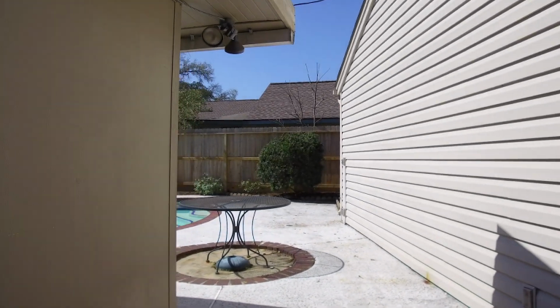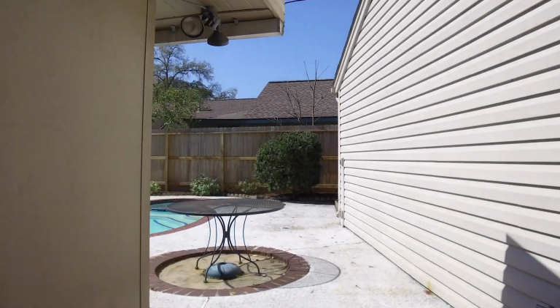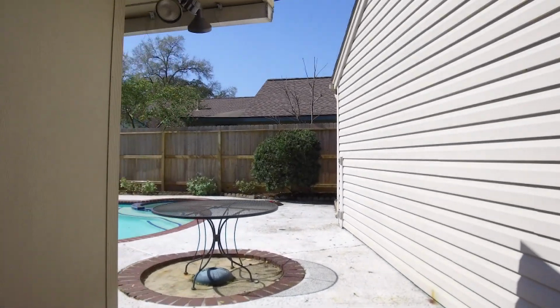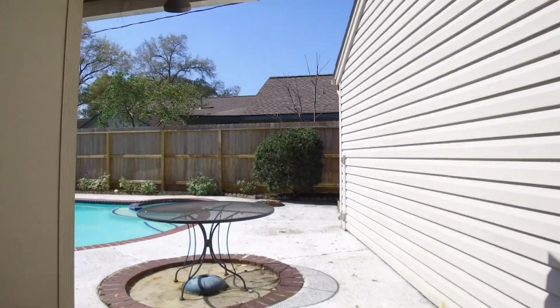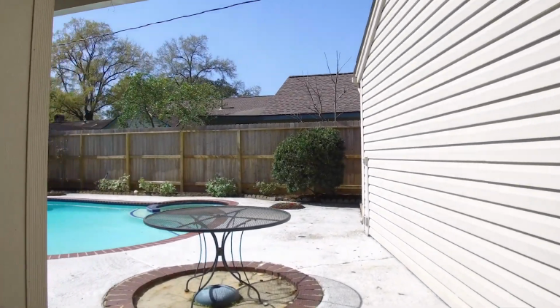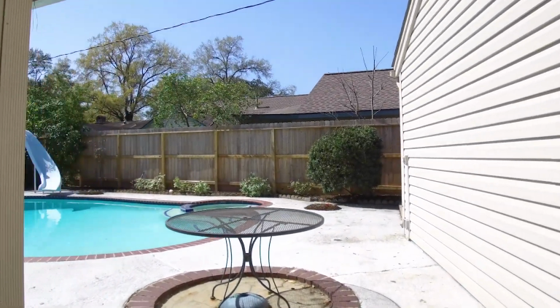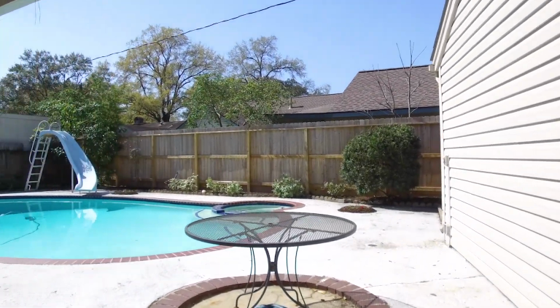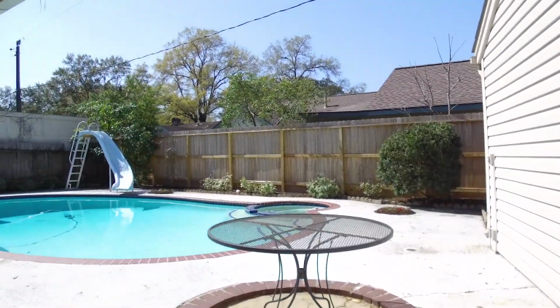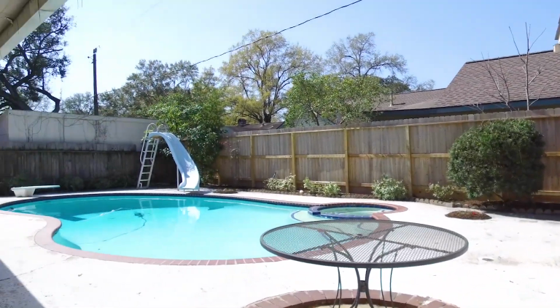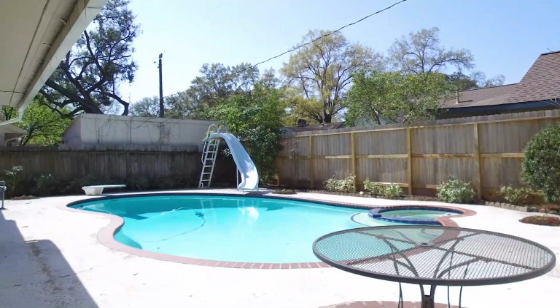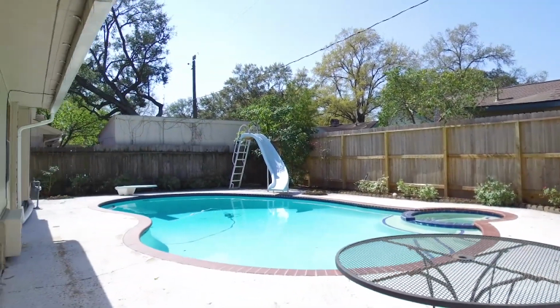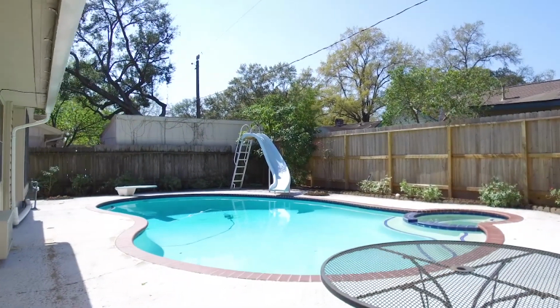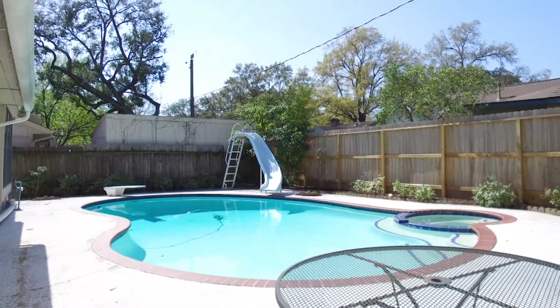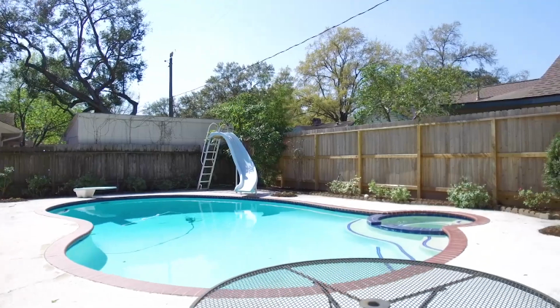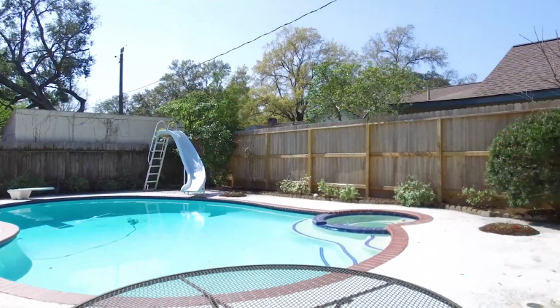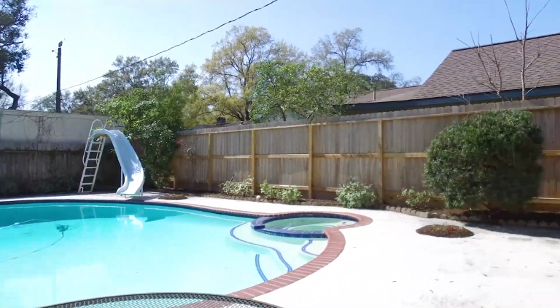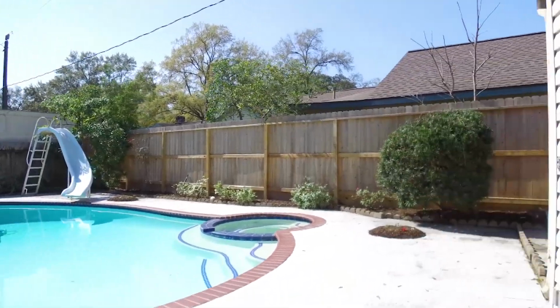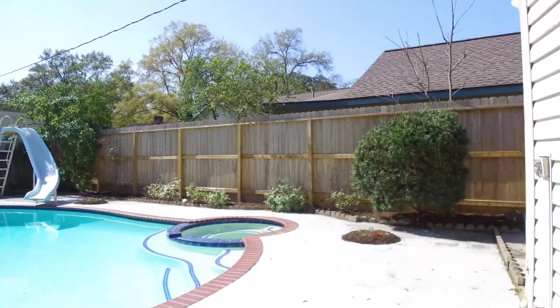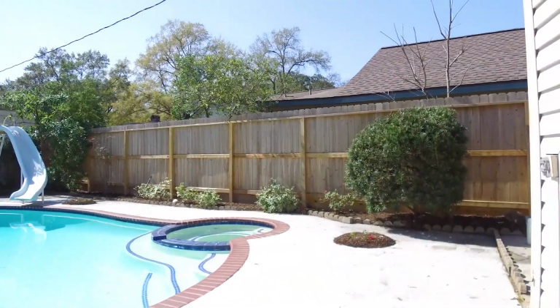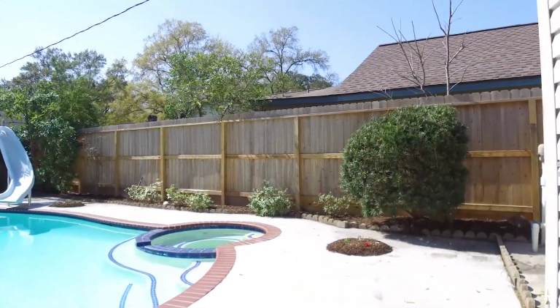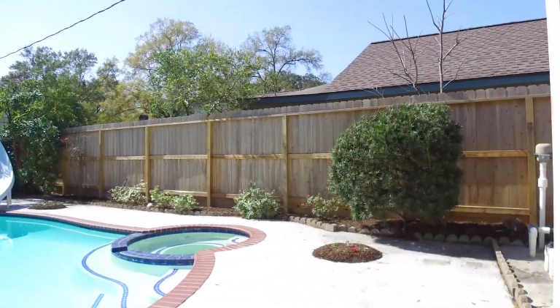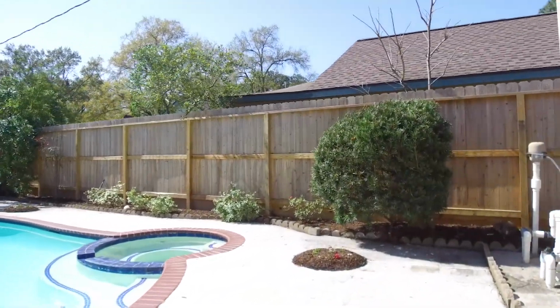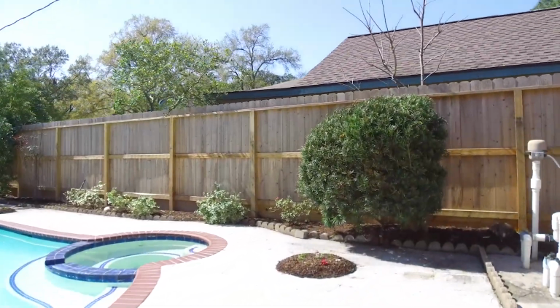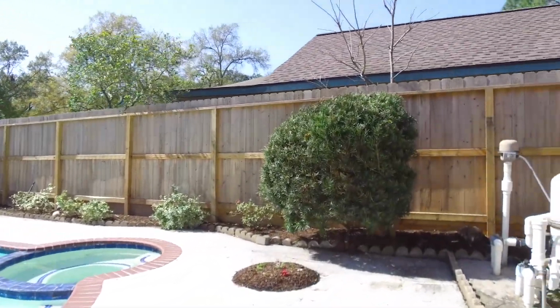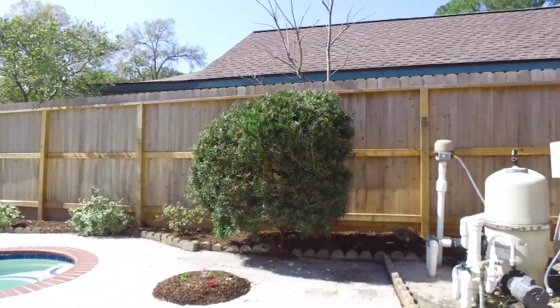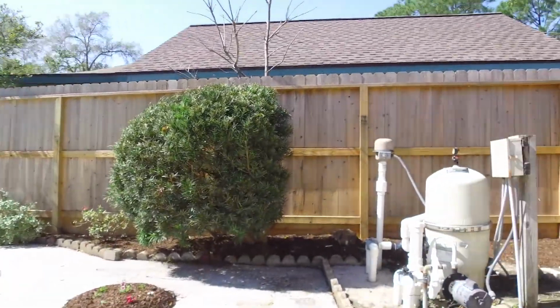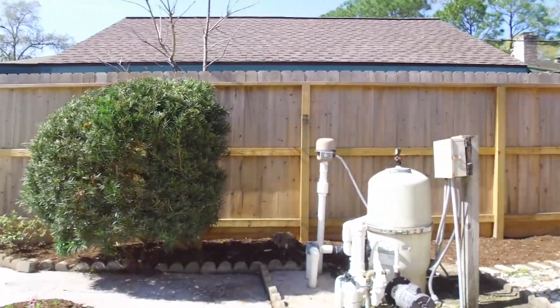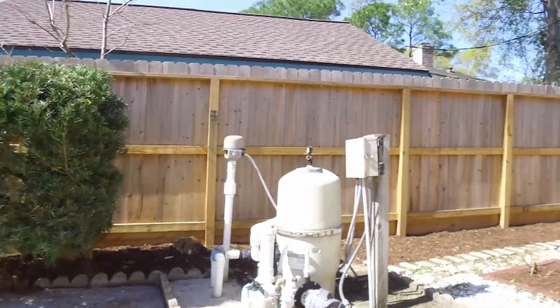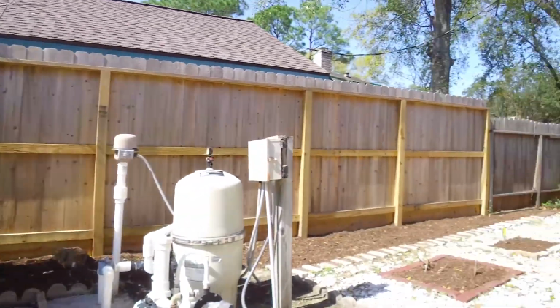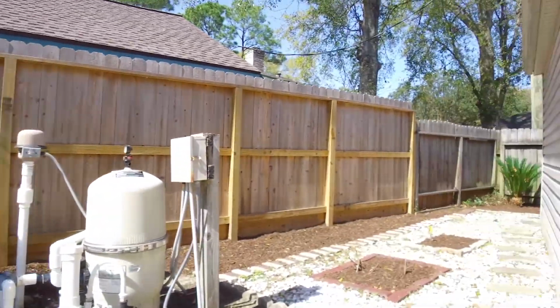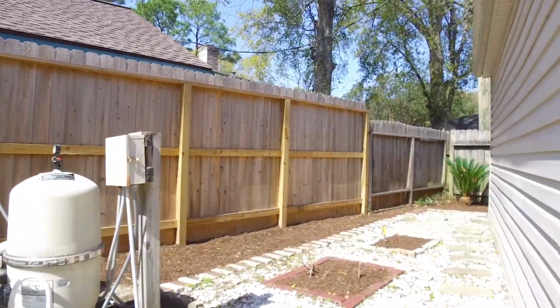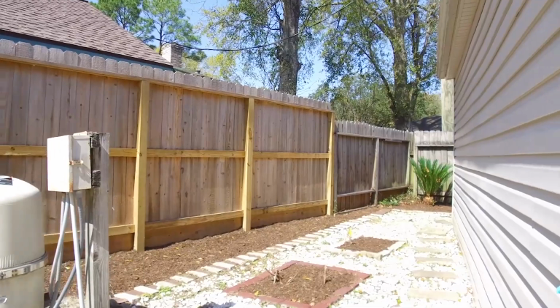You will absolutely love this Houston, Texas home in a great location. This is the home you've been looking for. Contact the listing agent to make it your own.